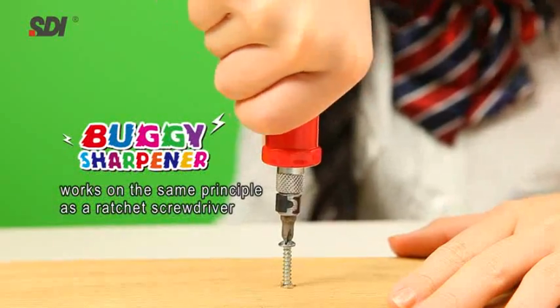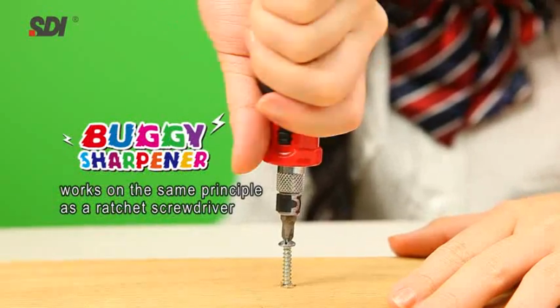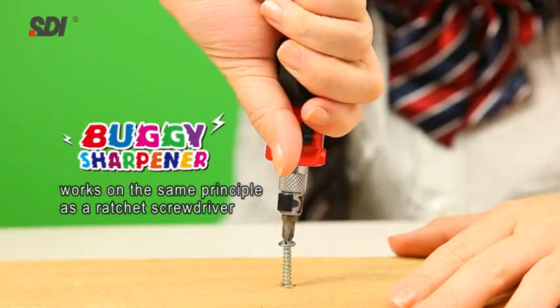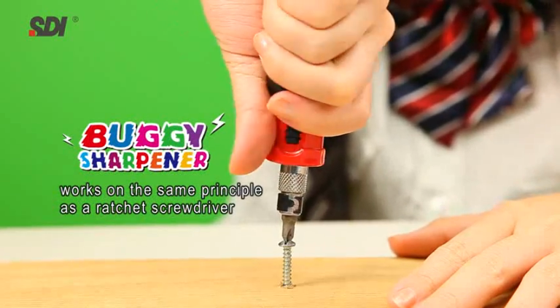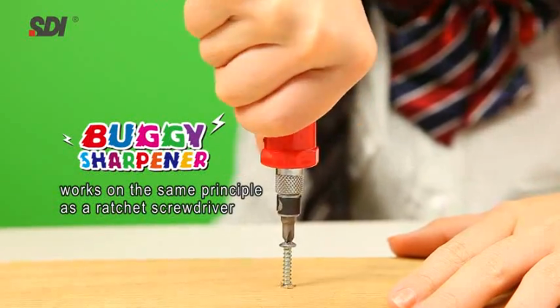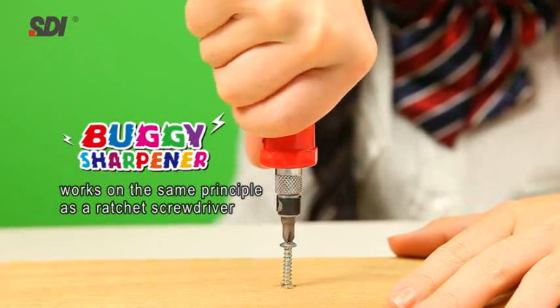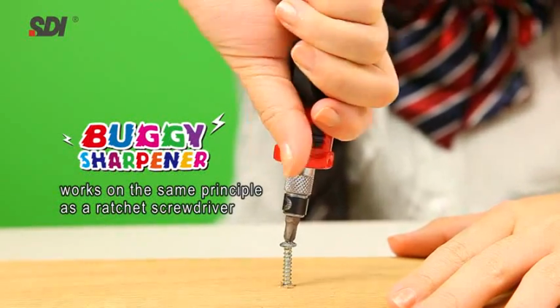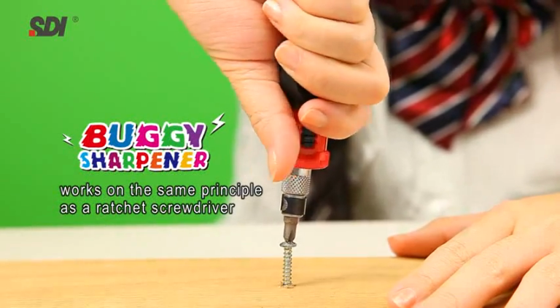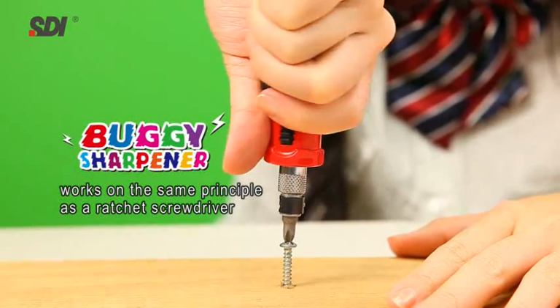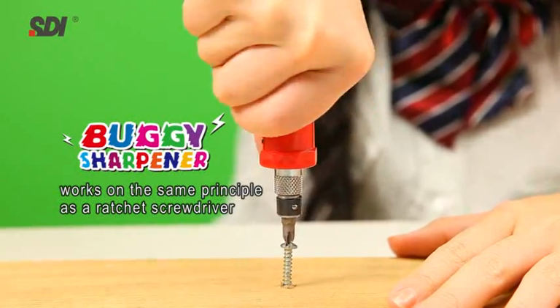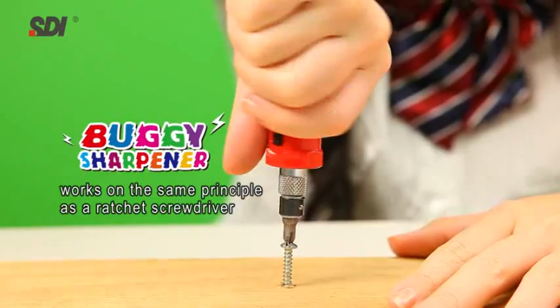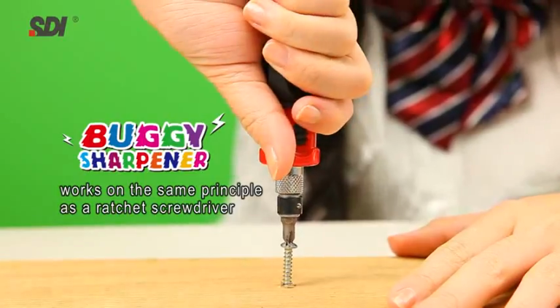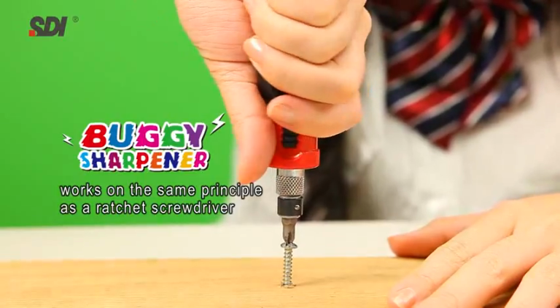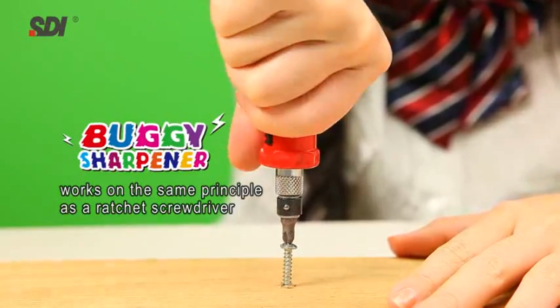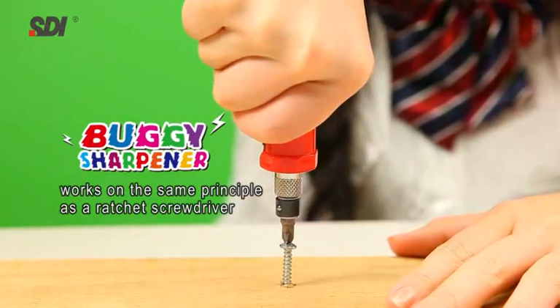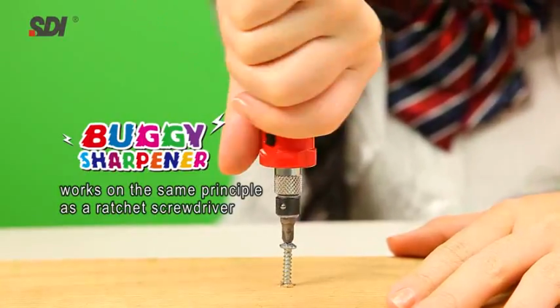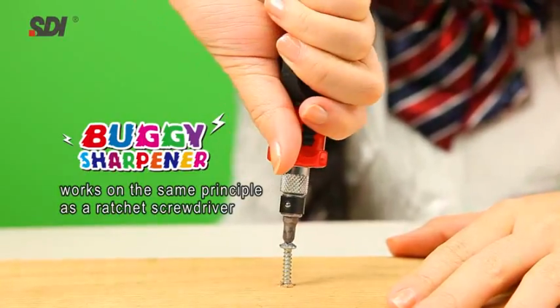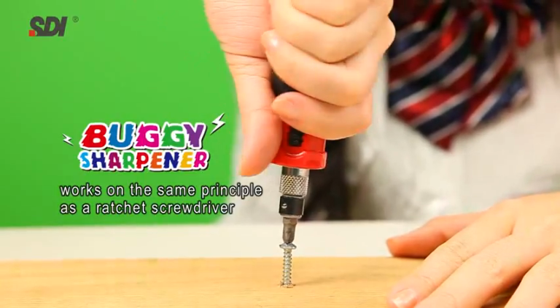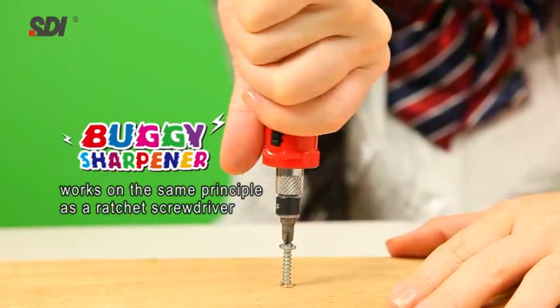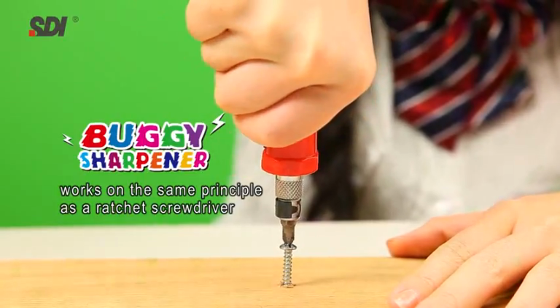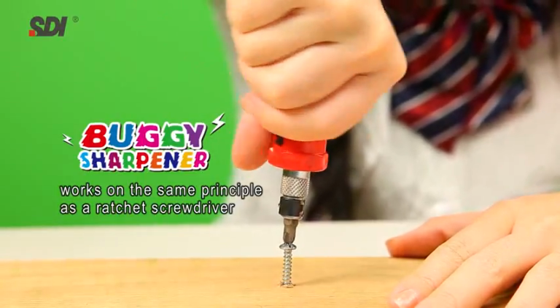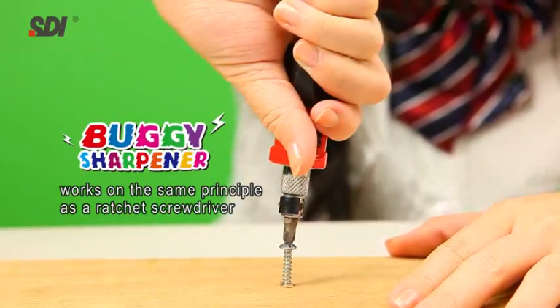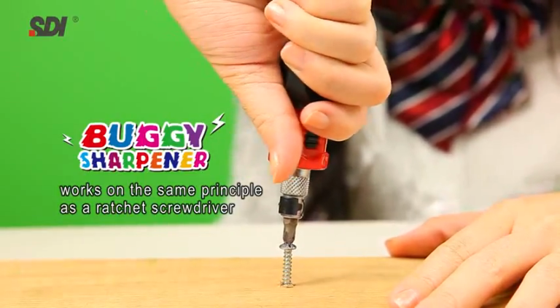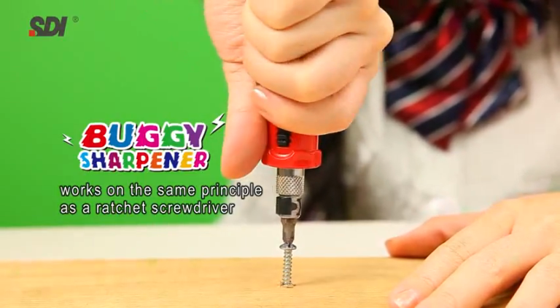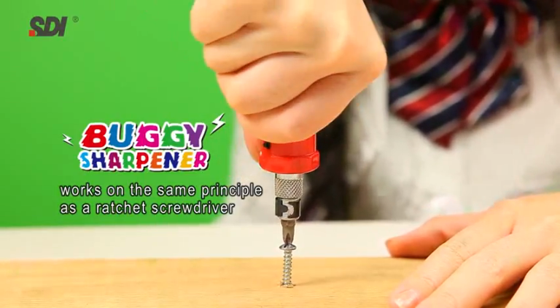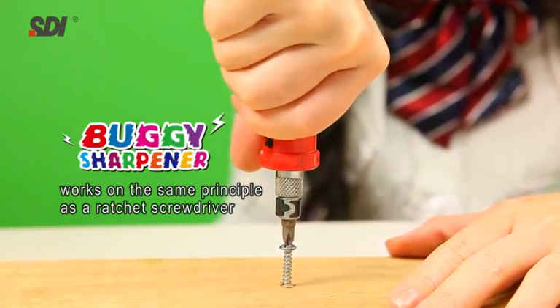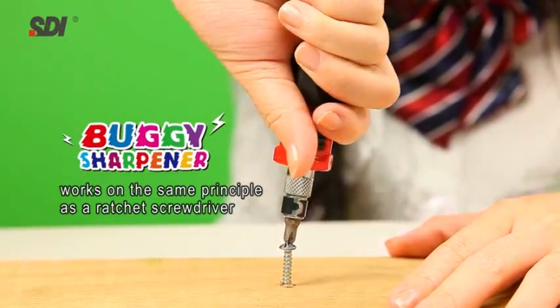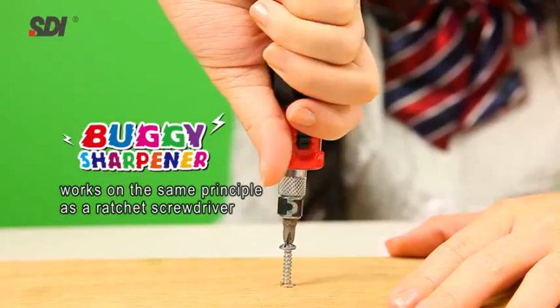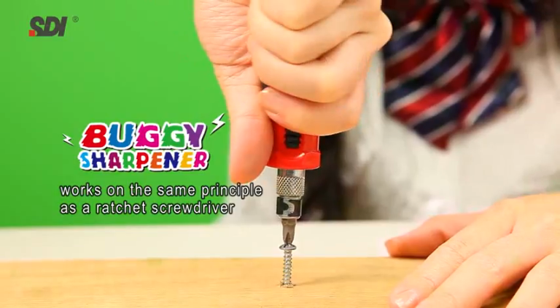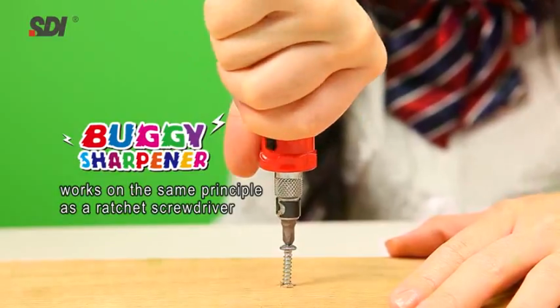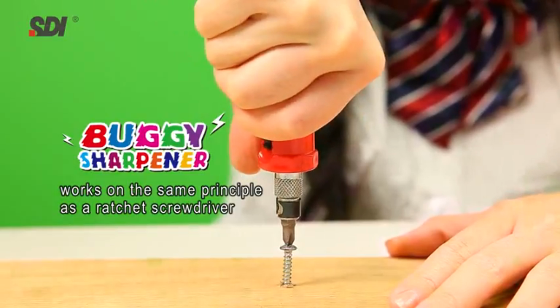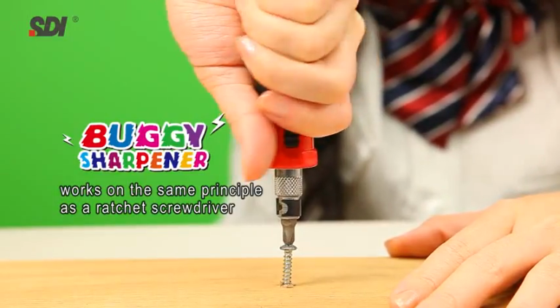Just like using a ratchet screwdriver, the design employs freewheeling movement to reverse direction — no need to lift and reposition your hand.